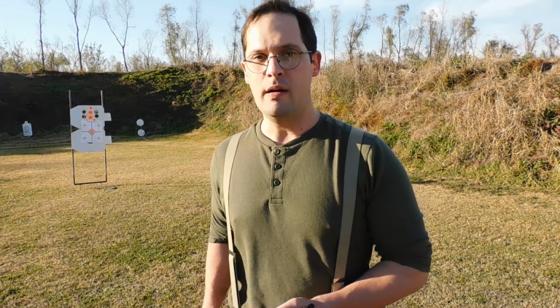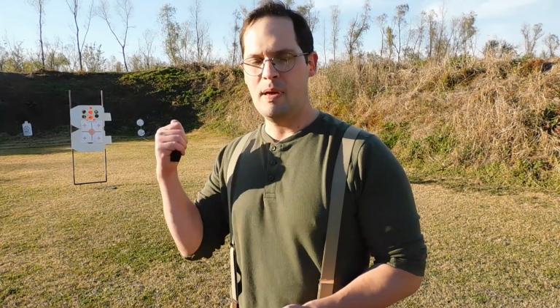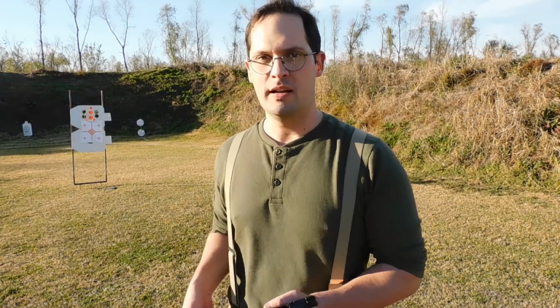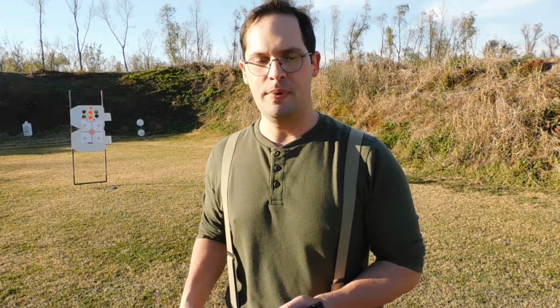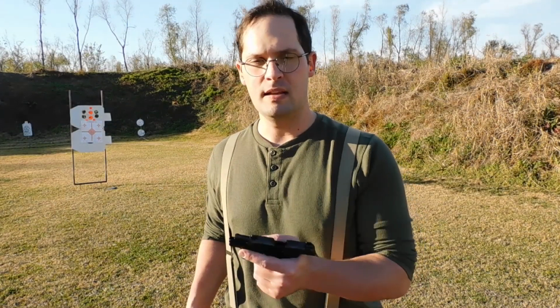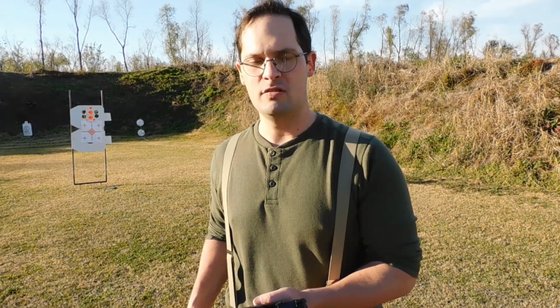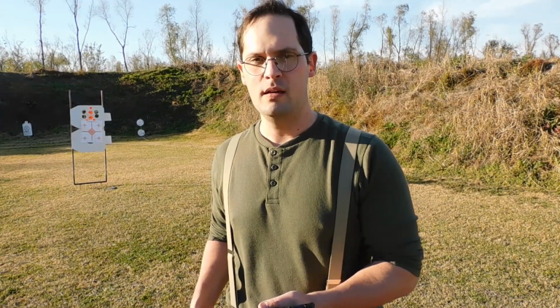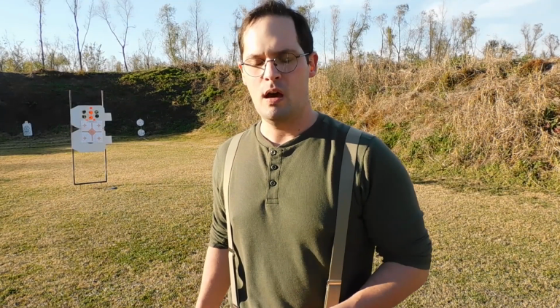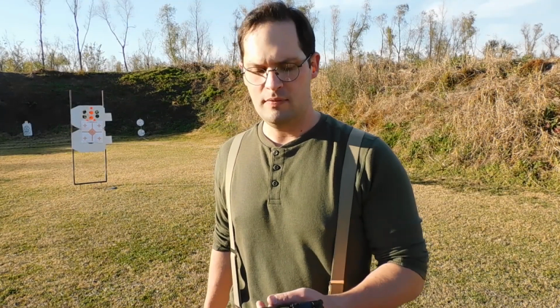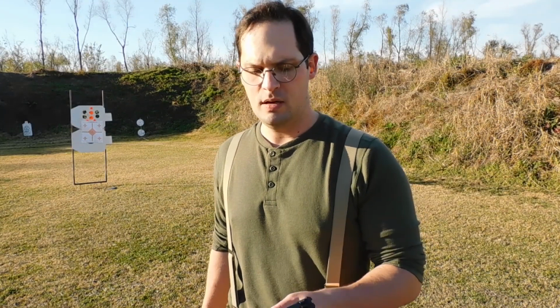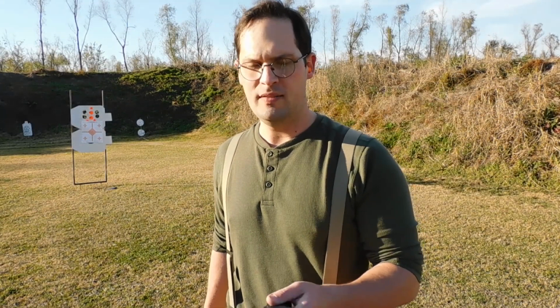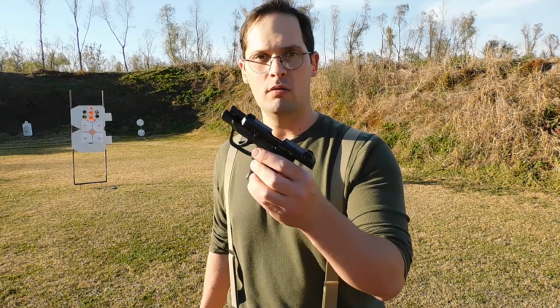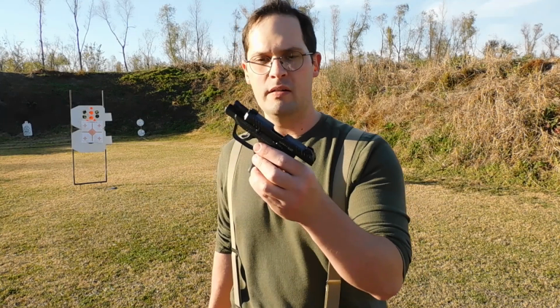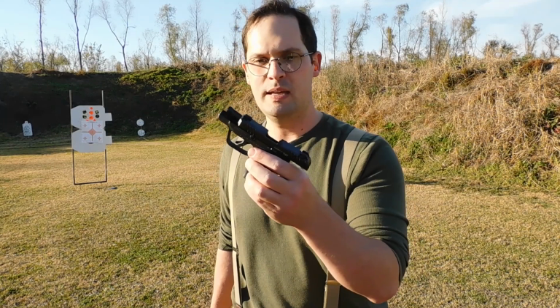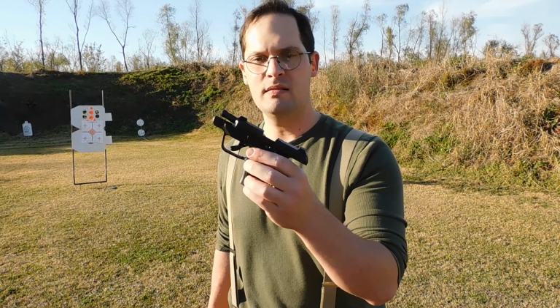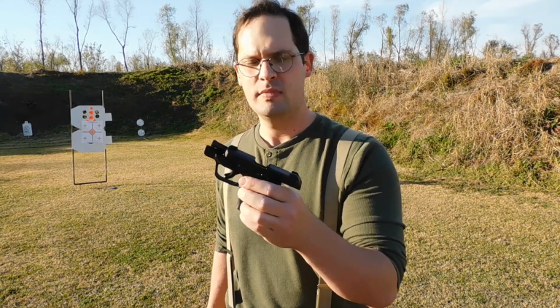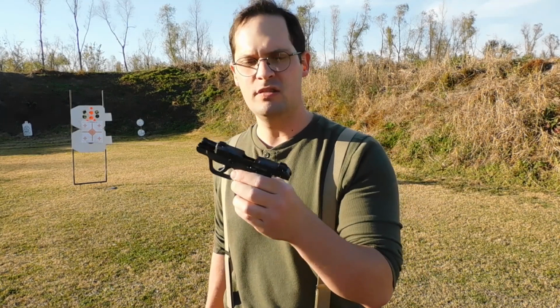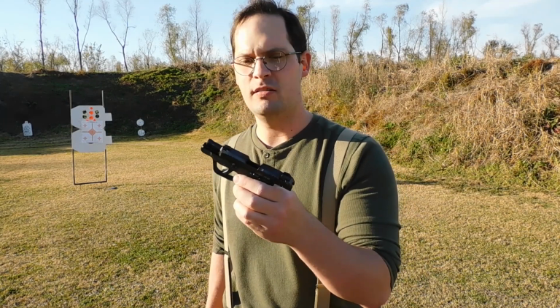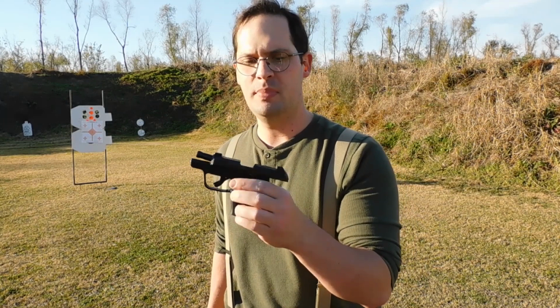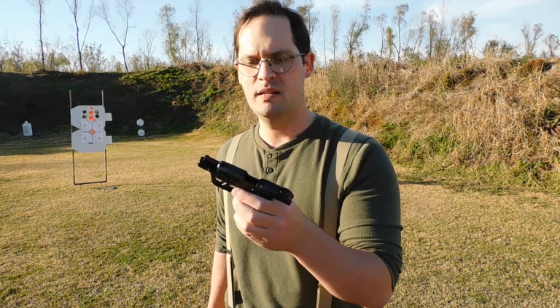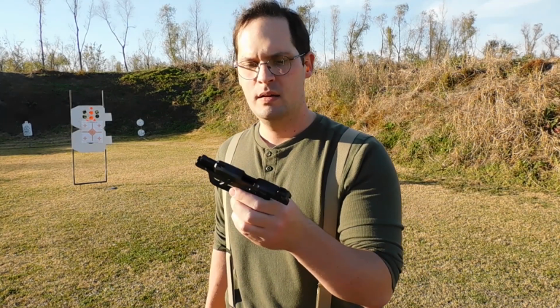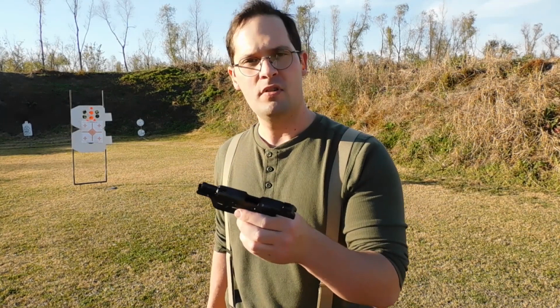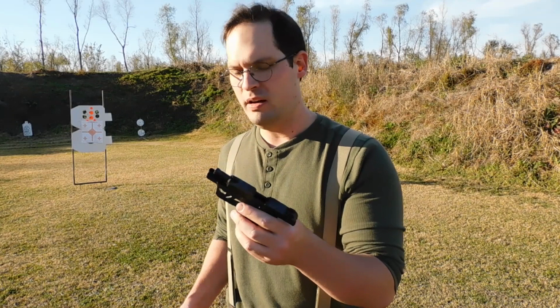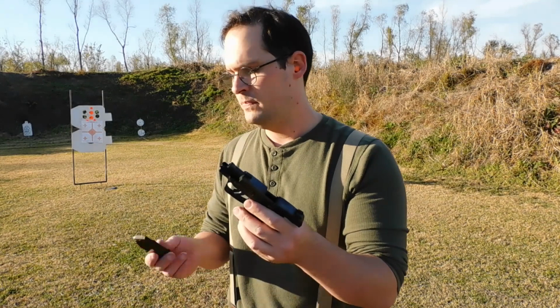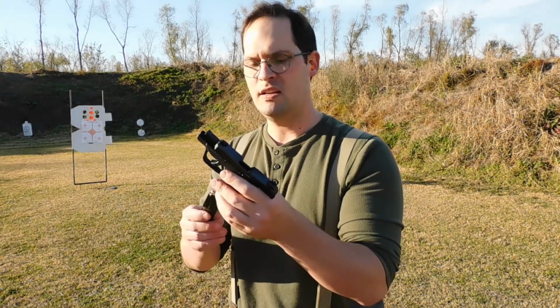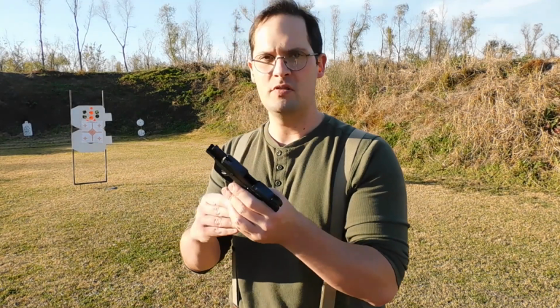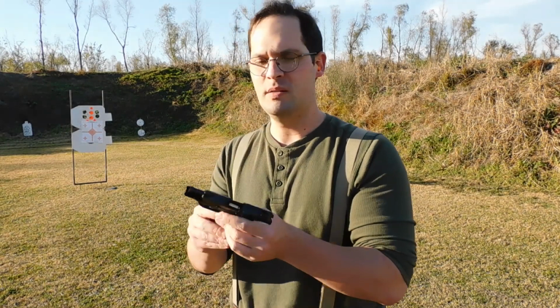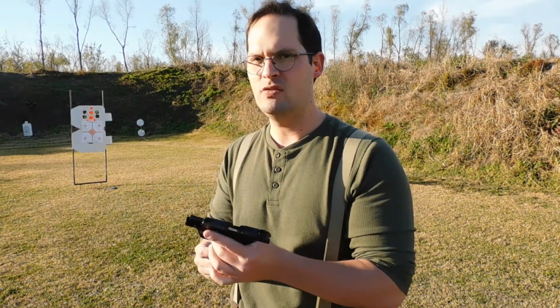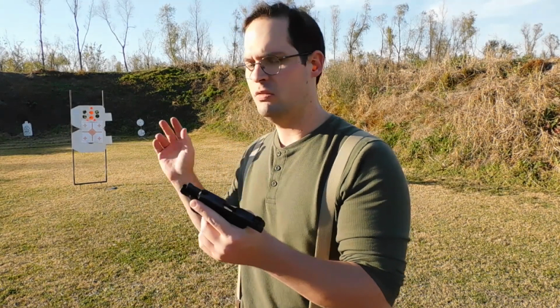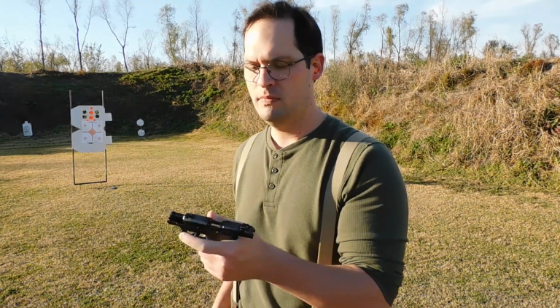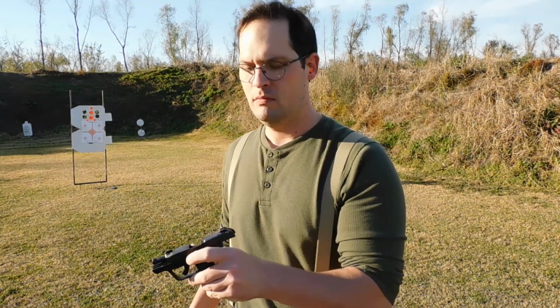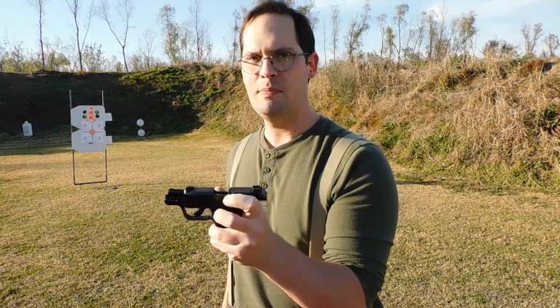I have a paper target set up at 7 yards away. I'm going to give it a little bit of a whirl with the LCP Max — I'm getting used to the trigger a little bit, but so far so good. I have 6 rounds, I'm going to put them in the mag and take a little group. We'll see what happens.